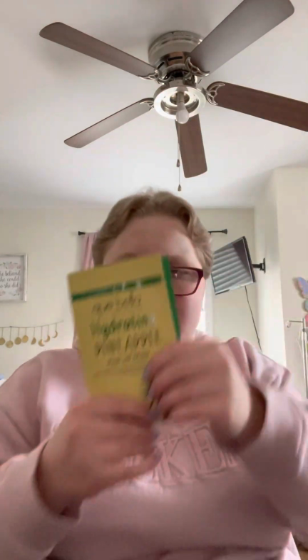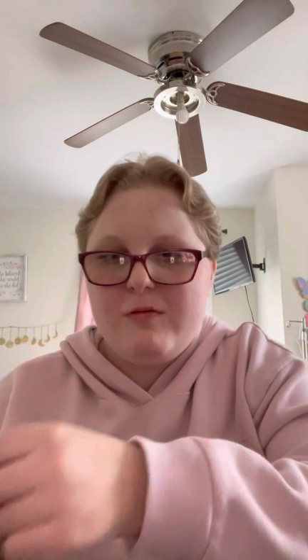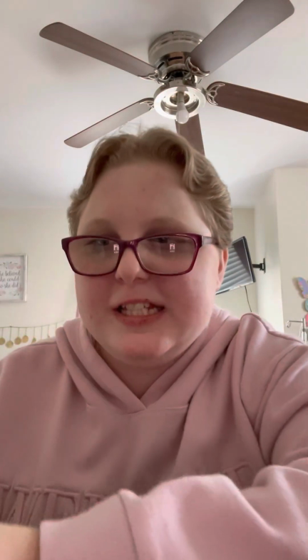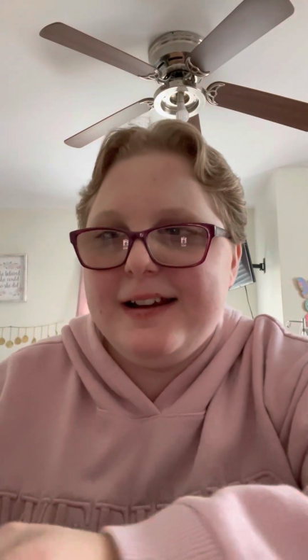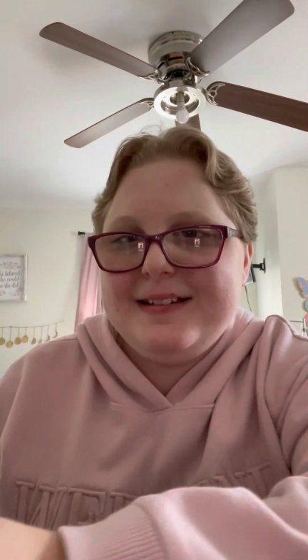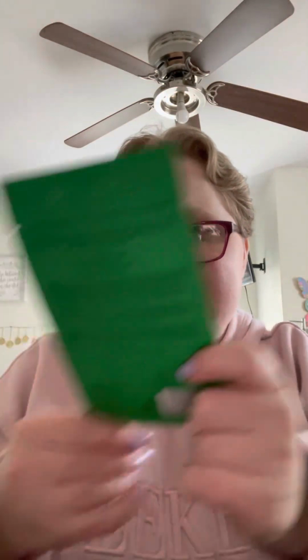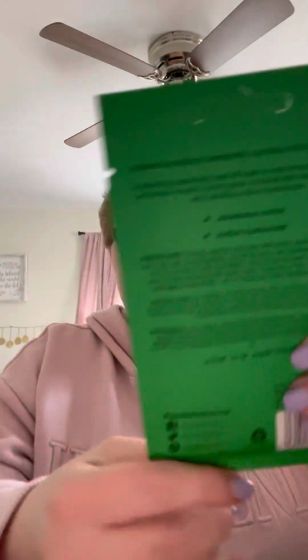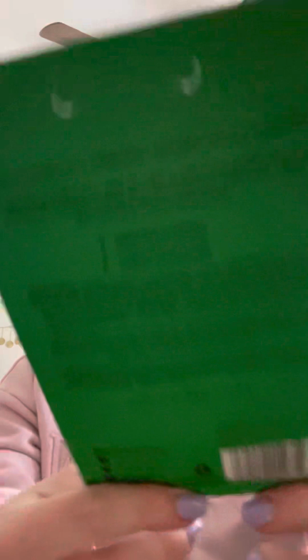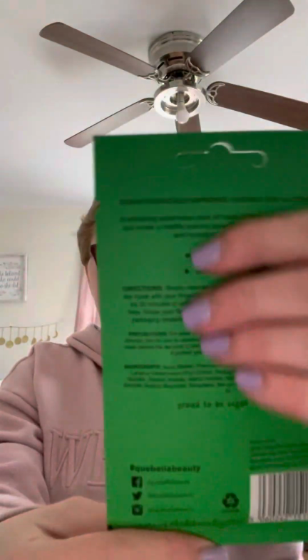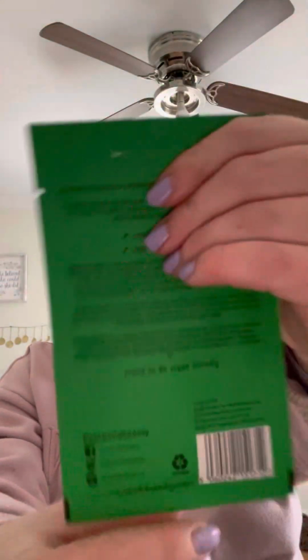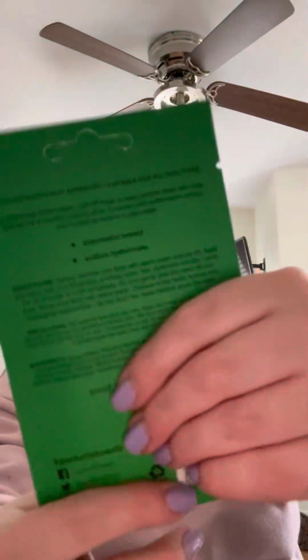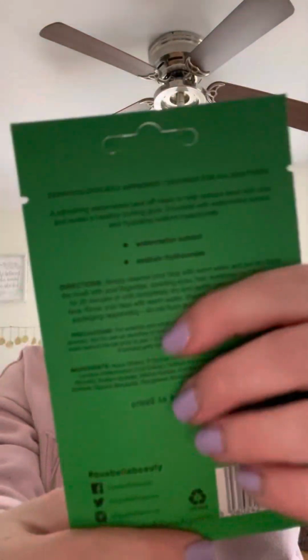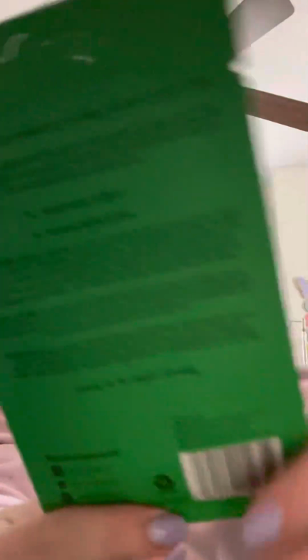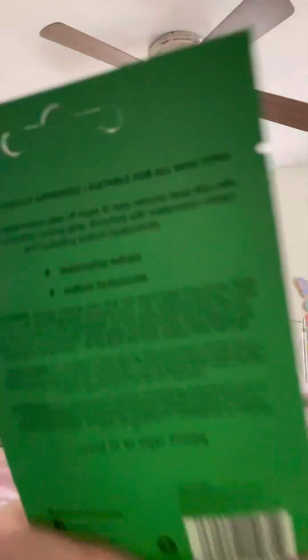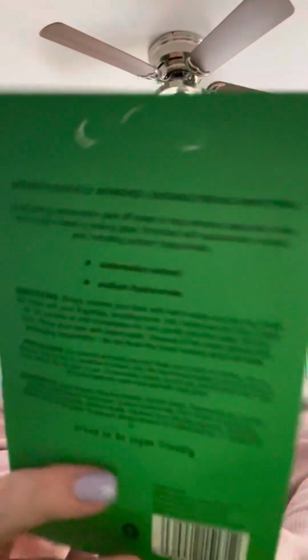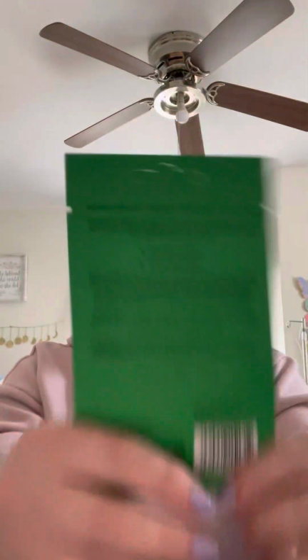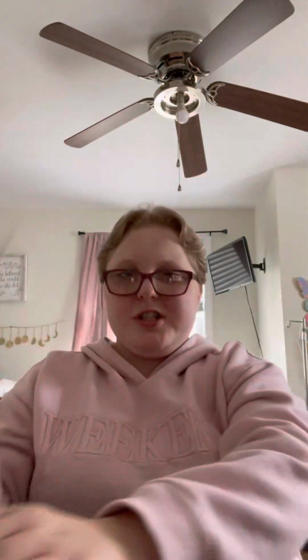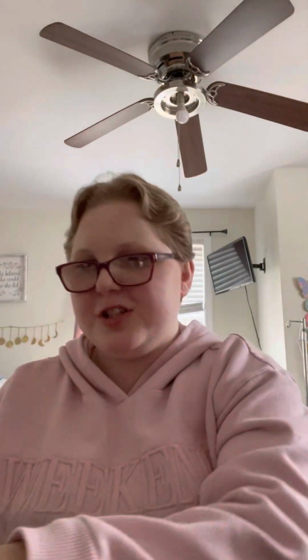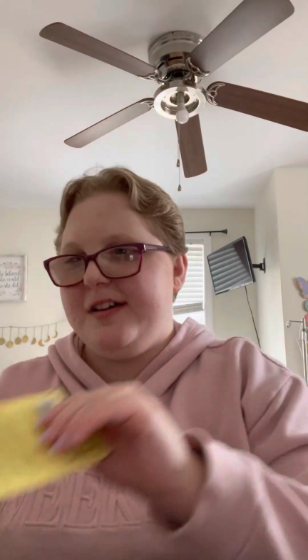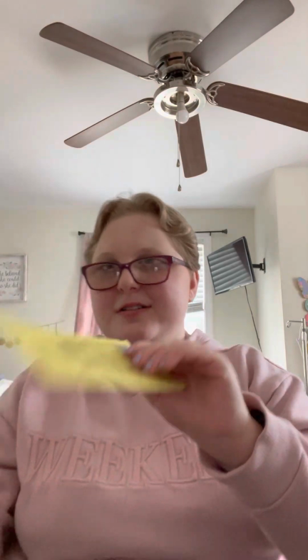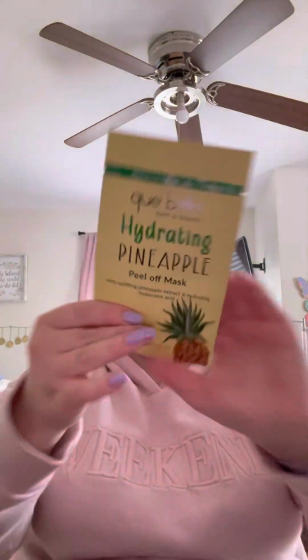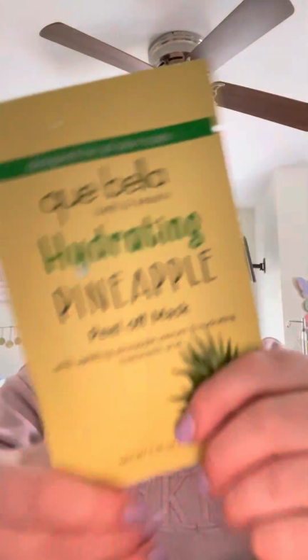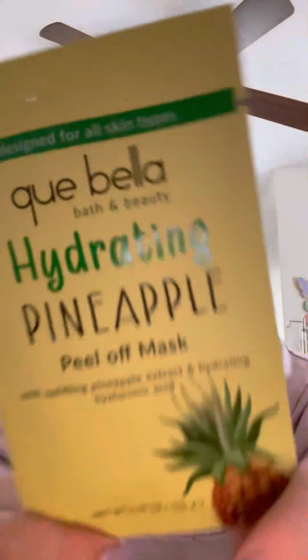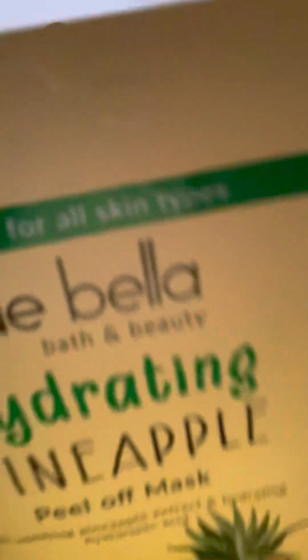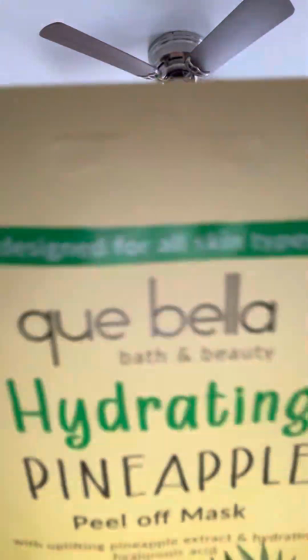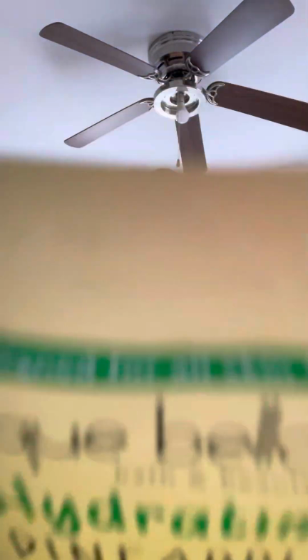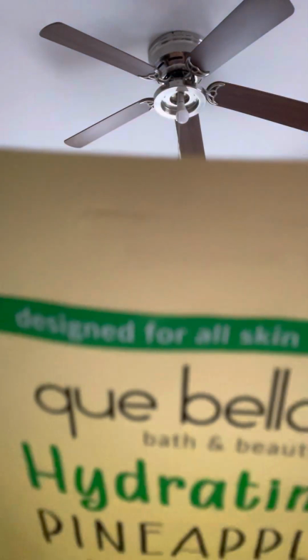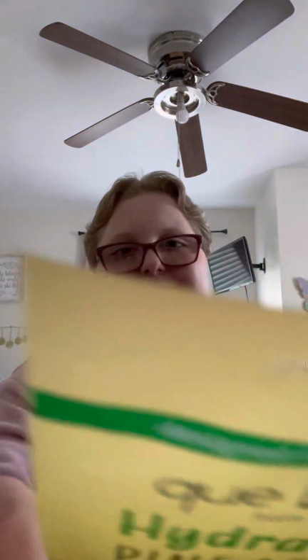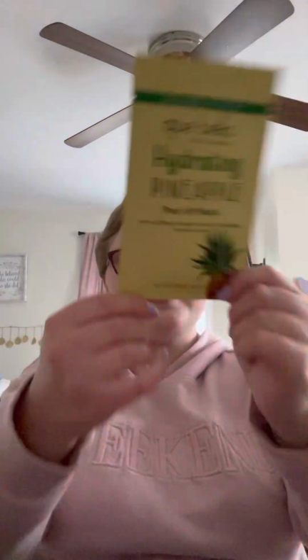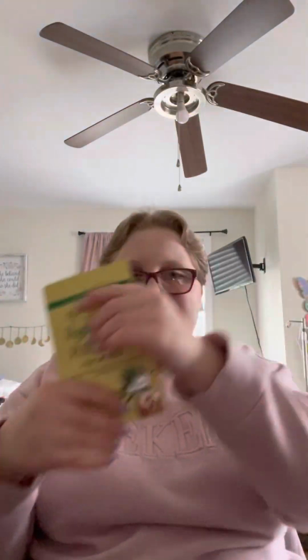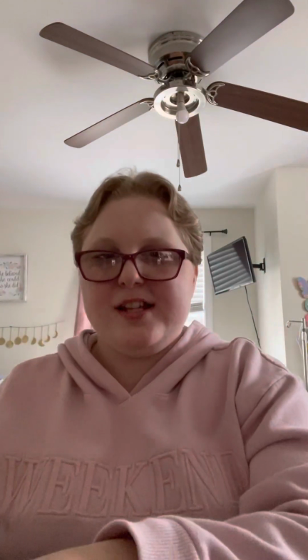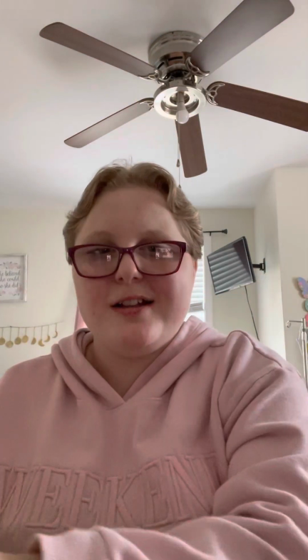For when I do a zen night, like an earth relaxing night, I have these face mask packages. I have two of them and I use one — those are my face masks.